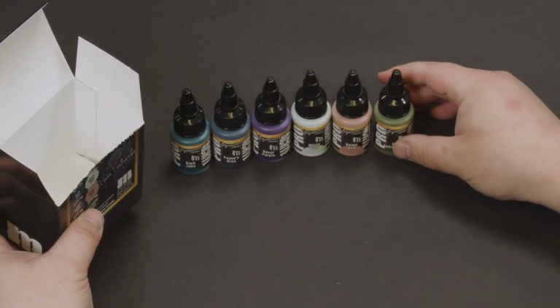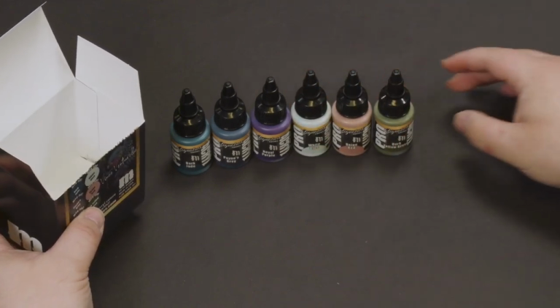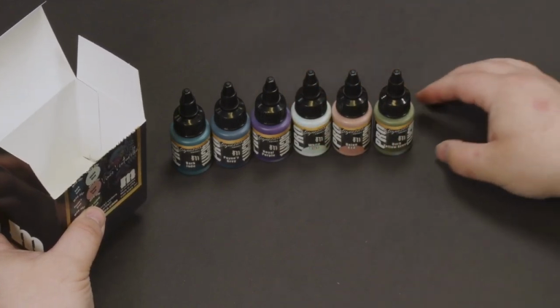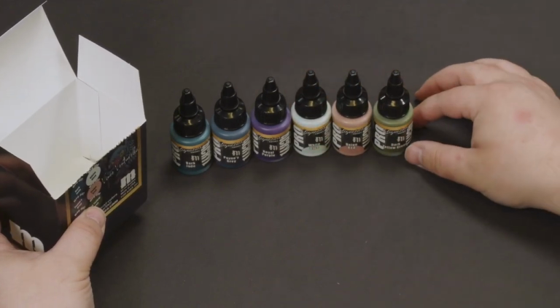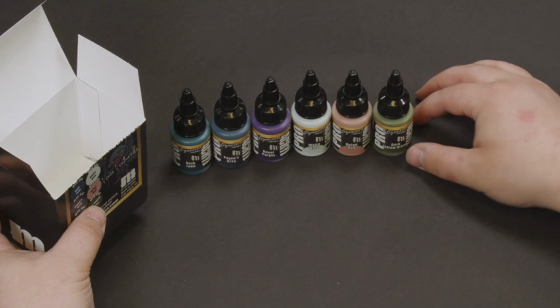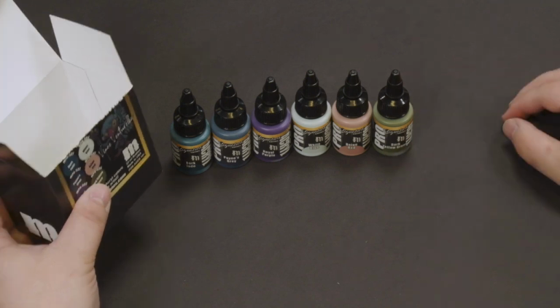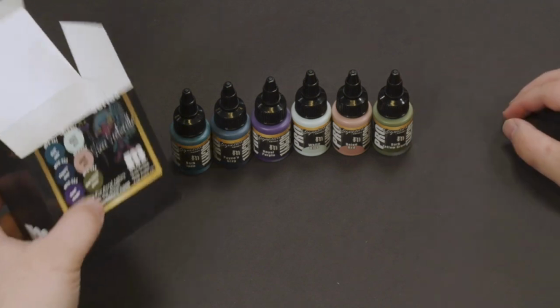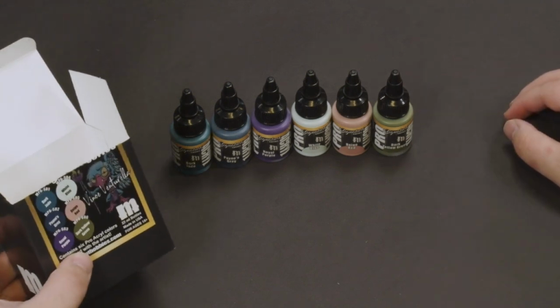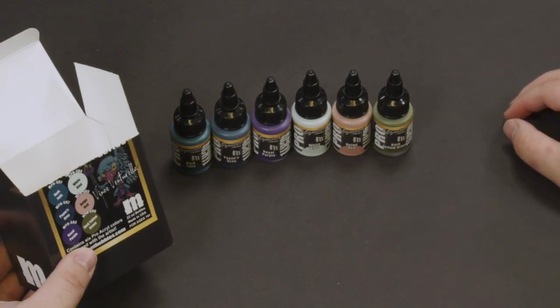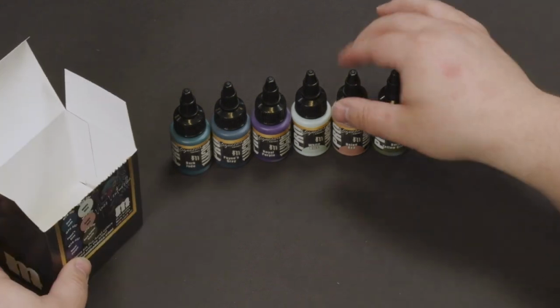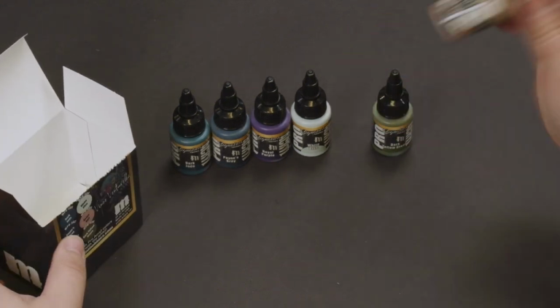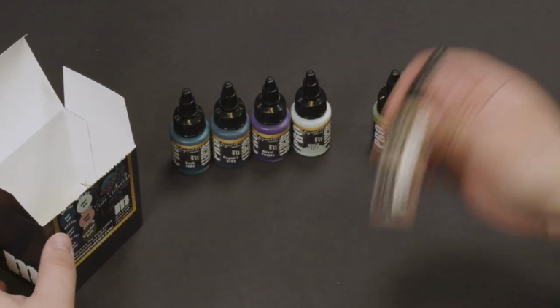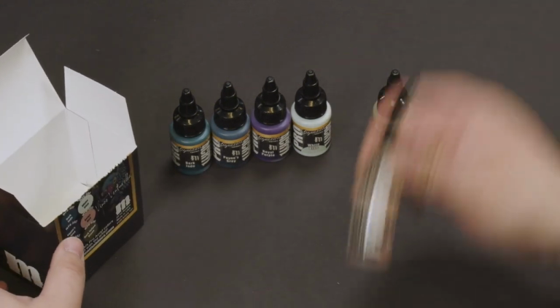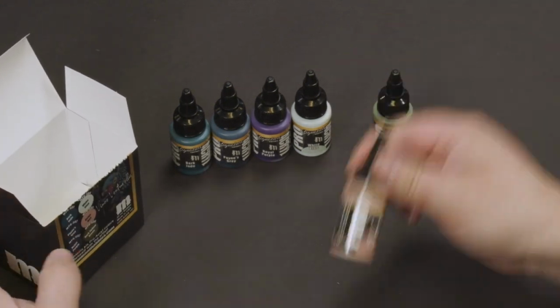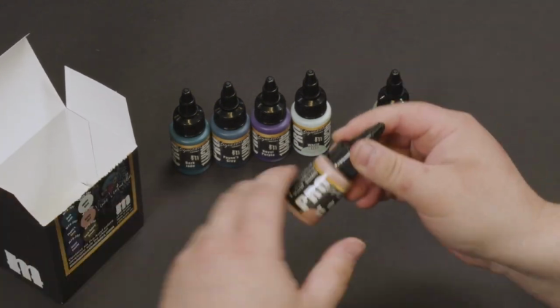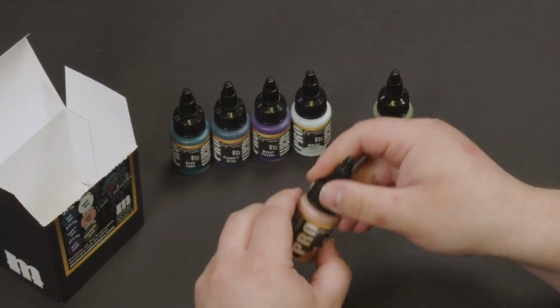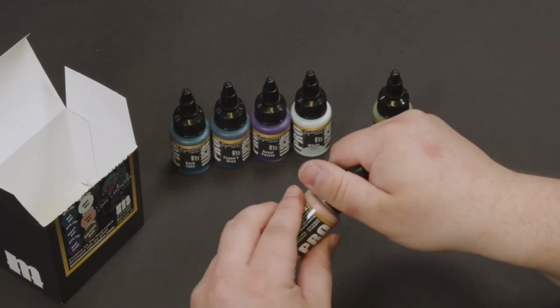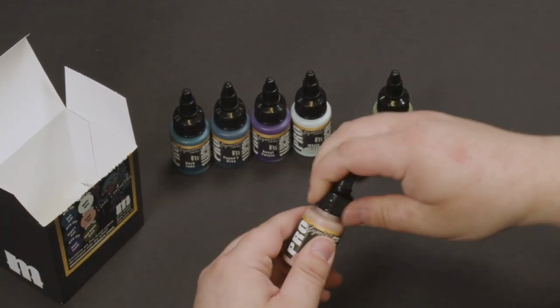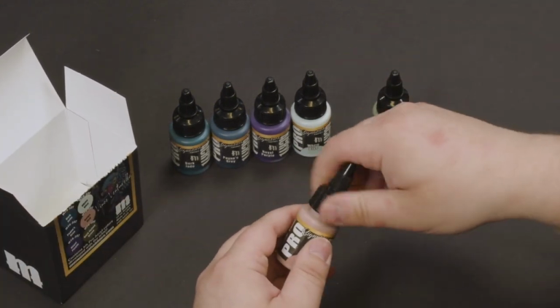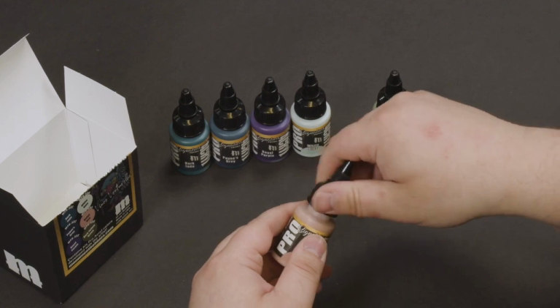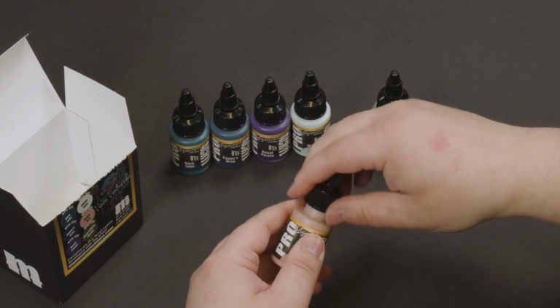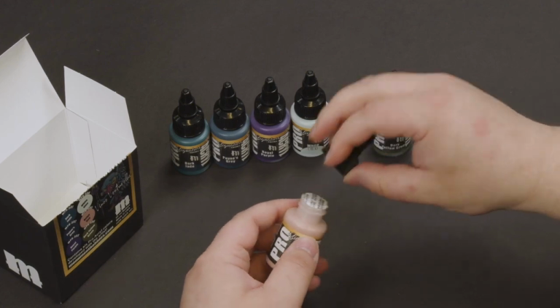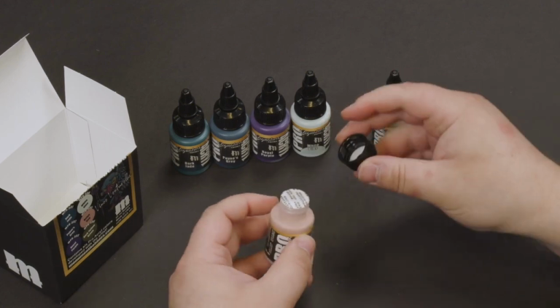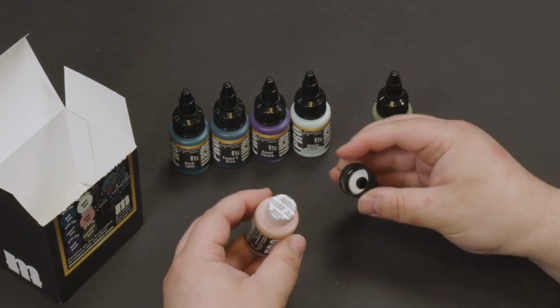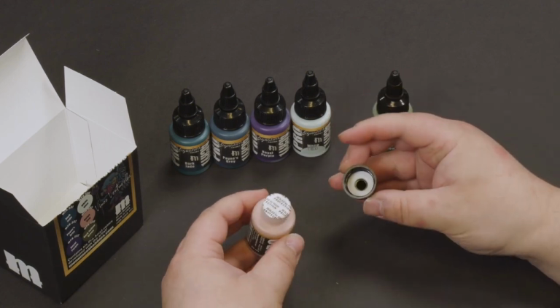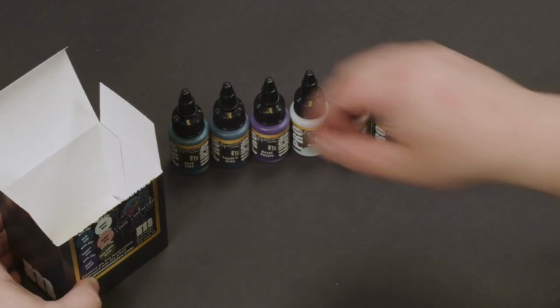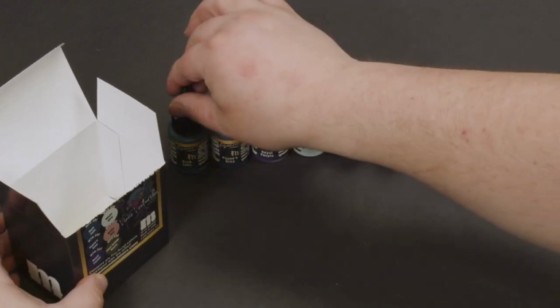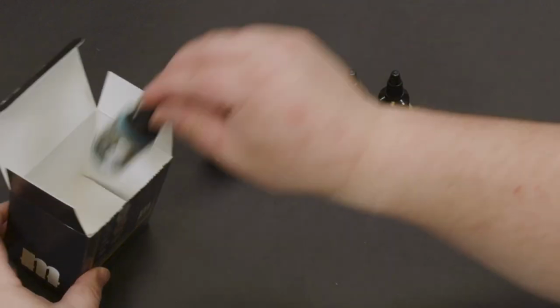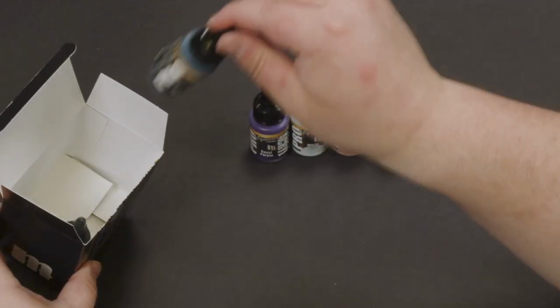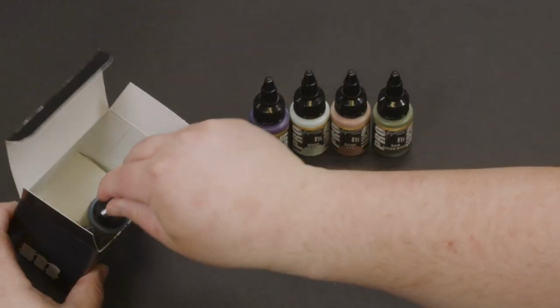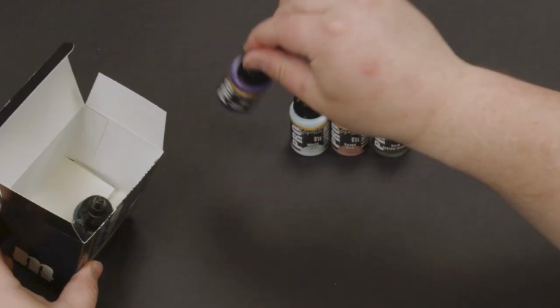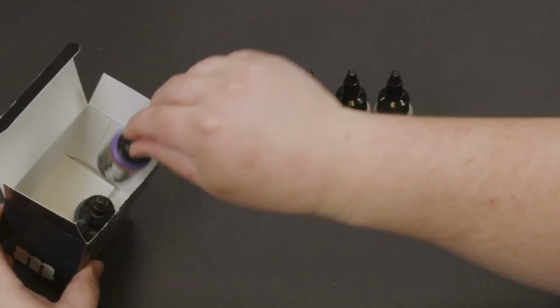All Pro-Crow bottles come with 22 milliliters of paint and our signature eight millimeter glass agitator. Pro-Crow paints are also sealed and include a foam gasket that will continue to keep your paints fresh for the rest of their life.